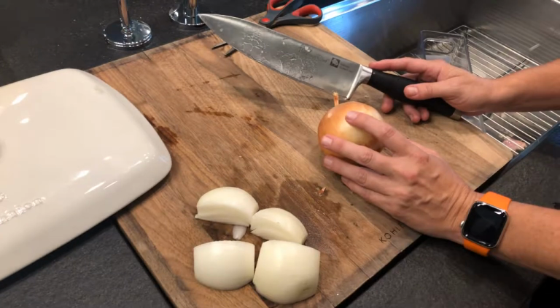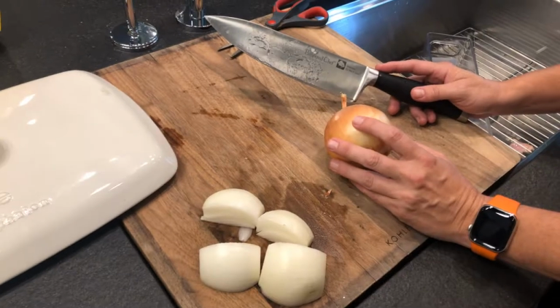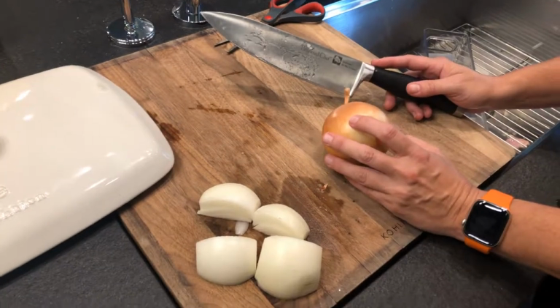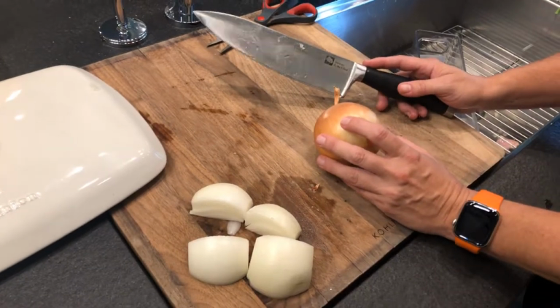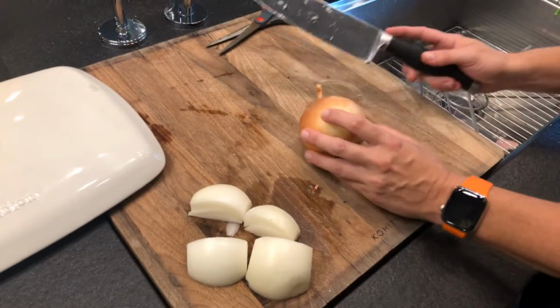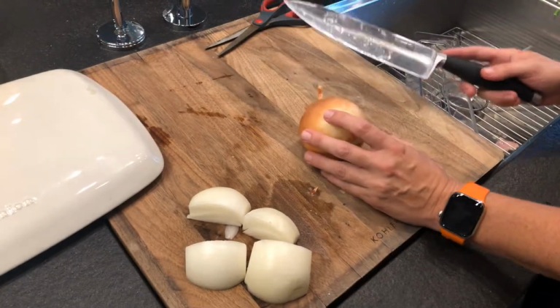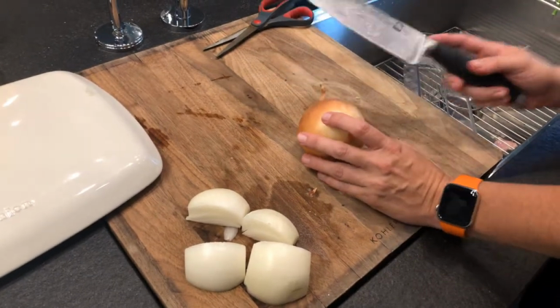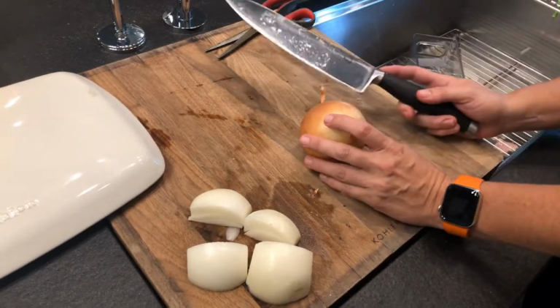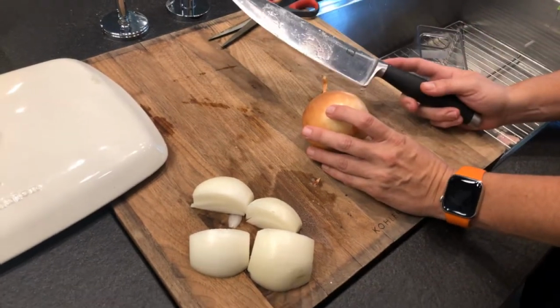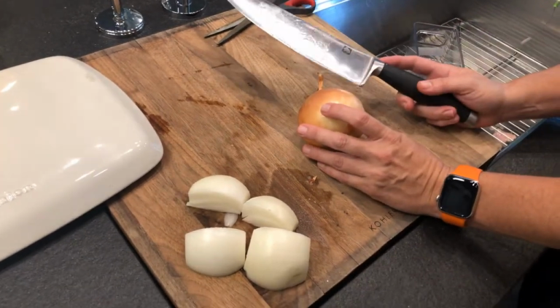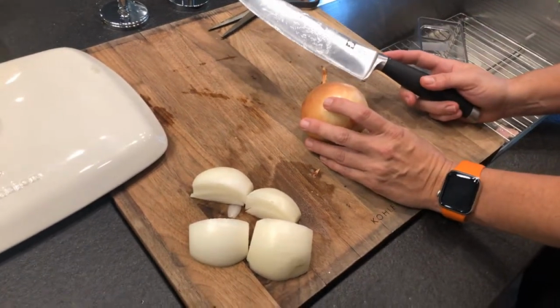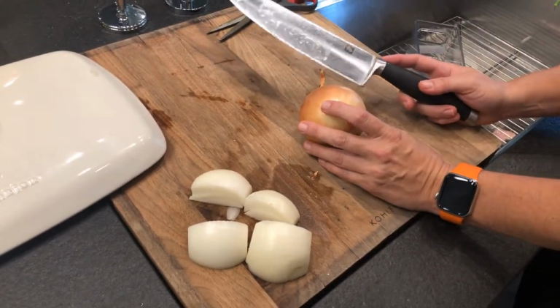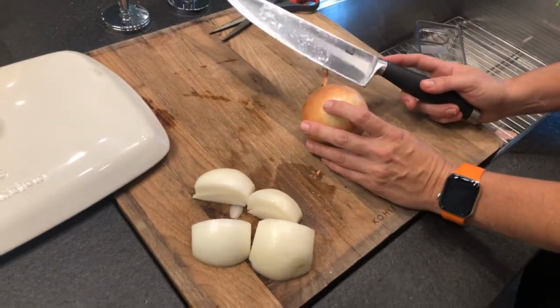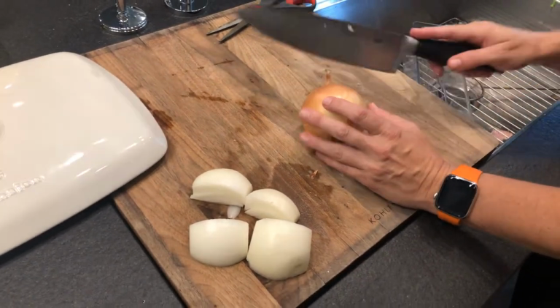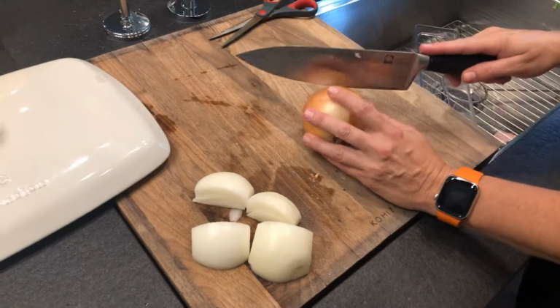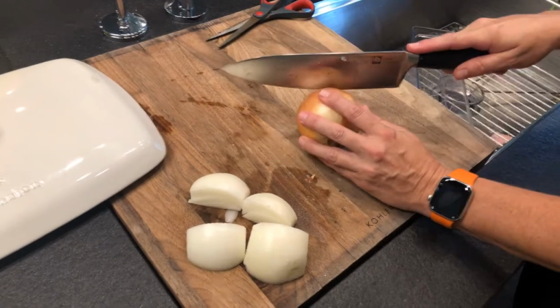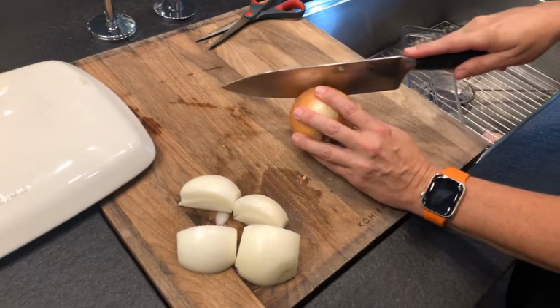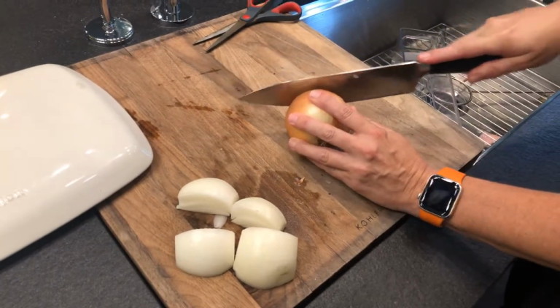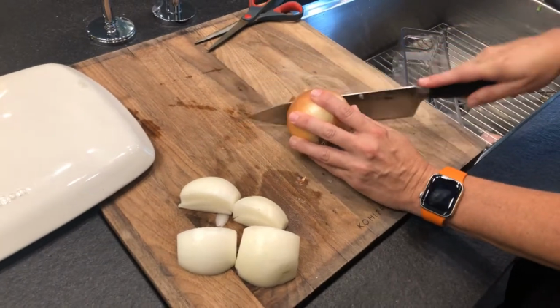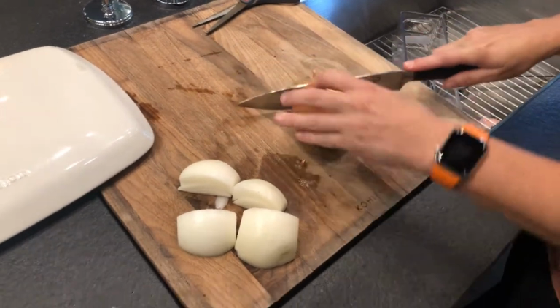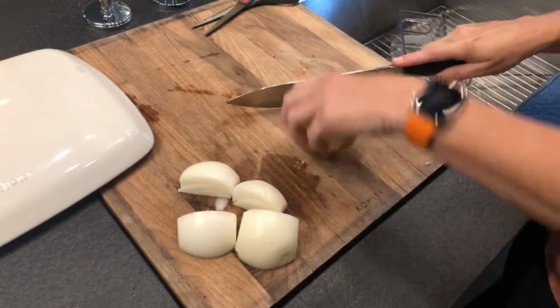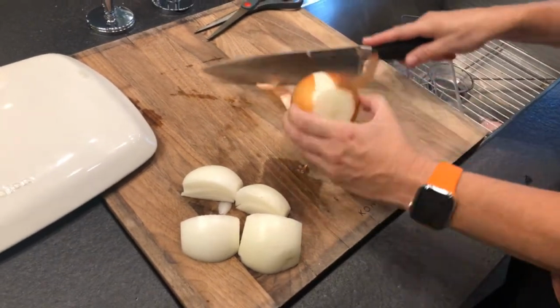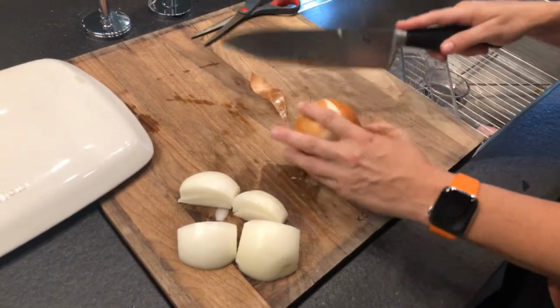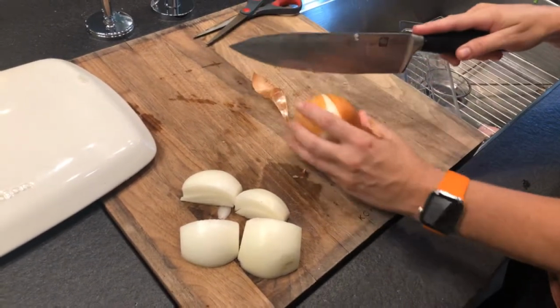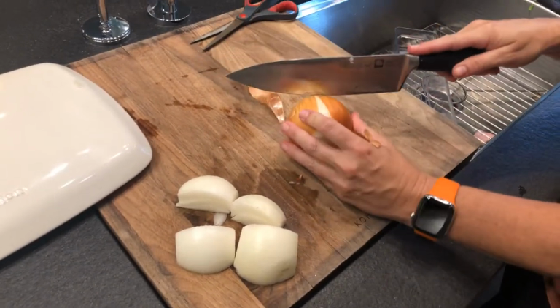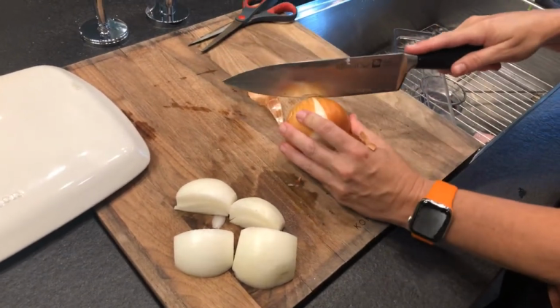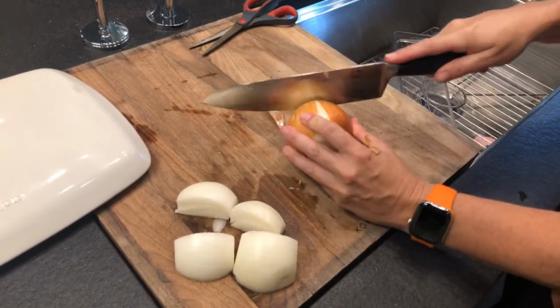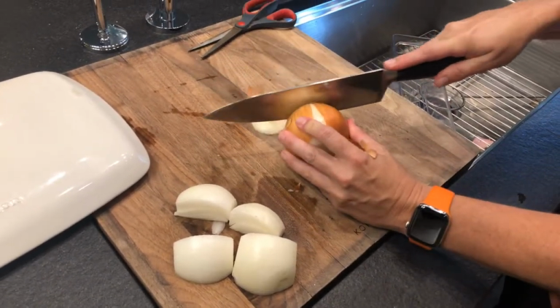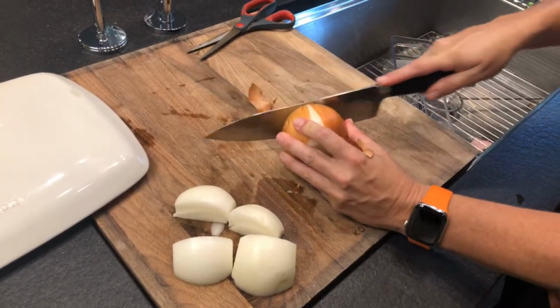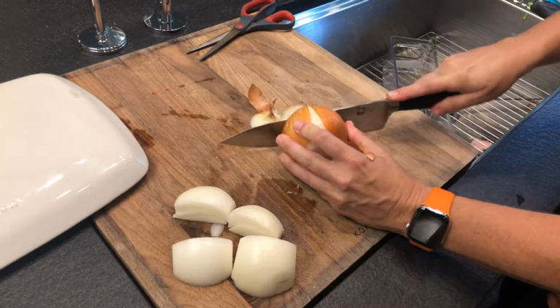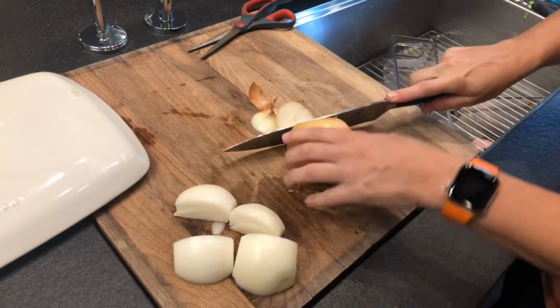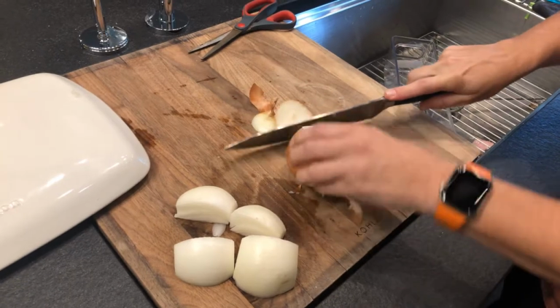Hi, it's Roxanne. And Jill. We are going to teach you how to use a food processor to chop an onion. It's nice to do it so you don't have to do it all by hand. We're putting this in a casserole.